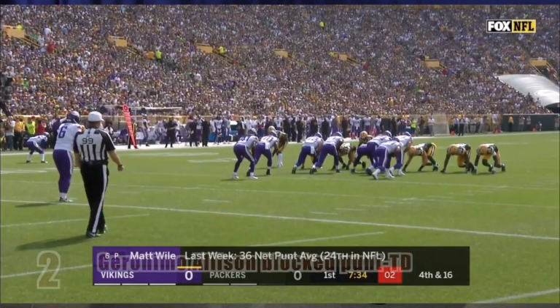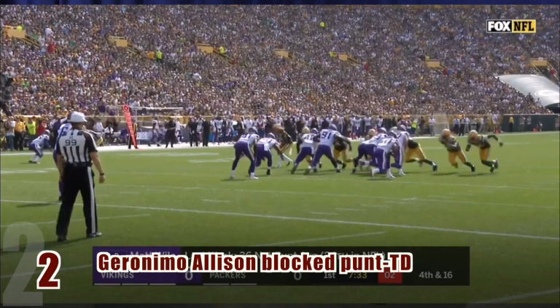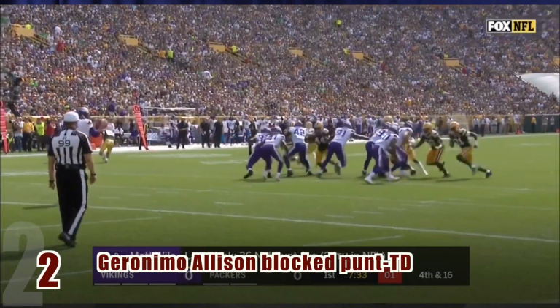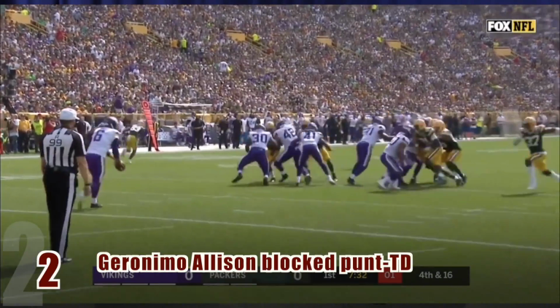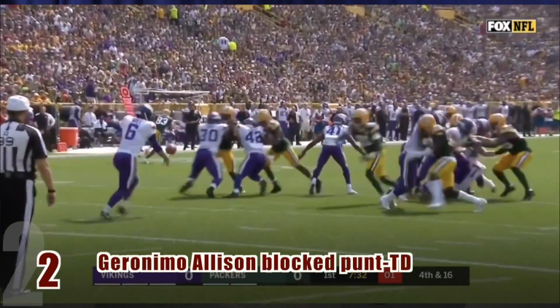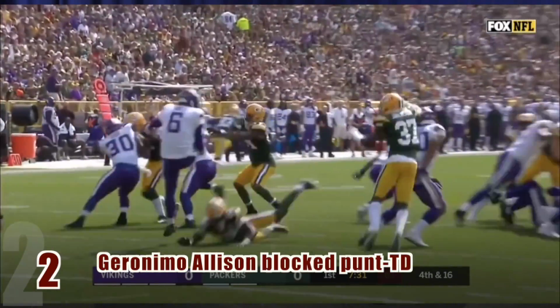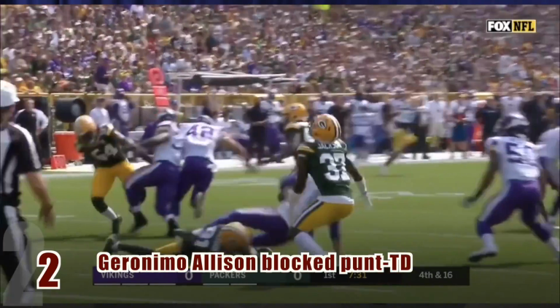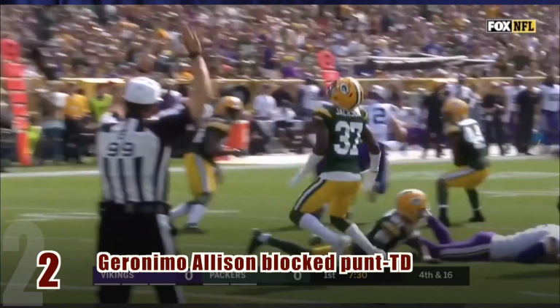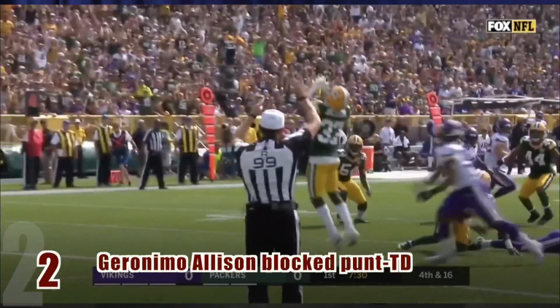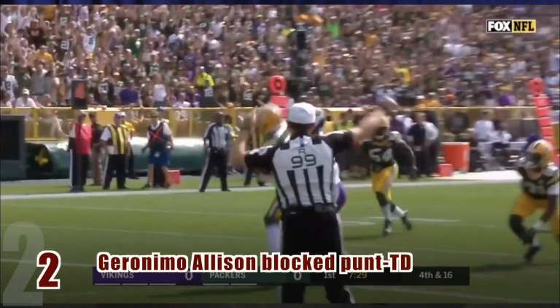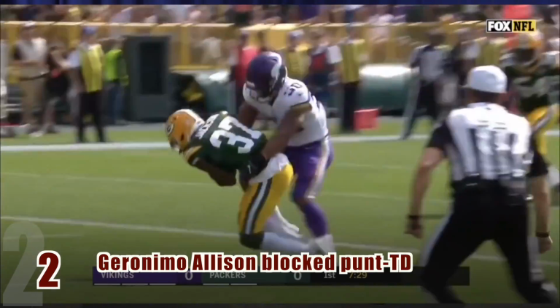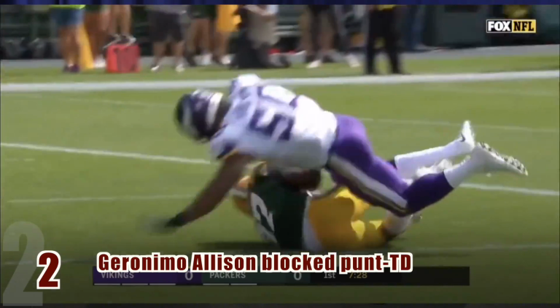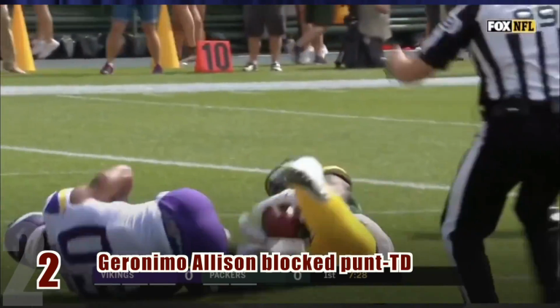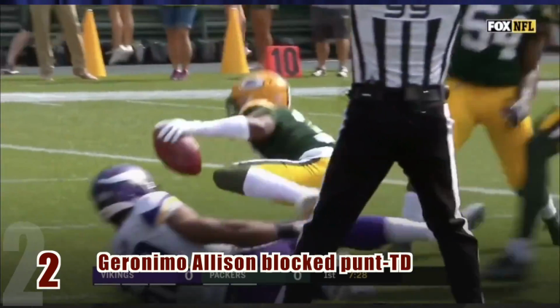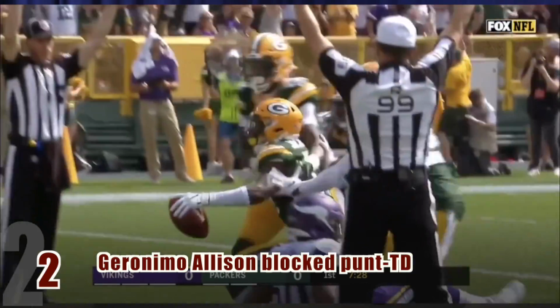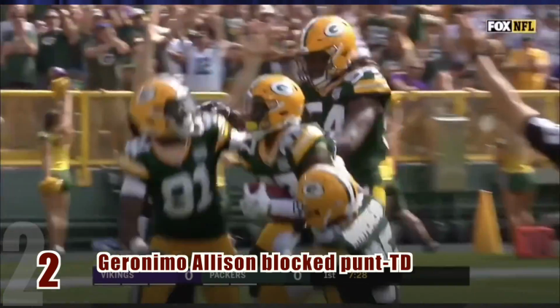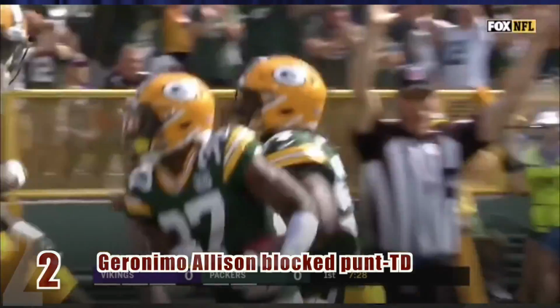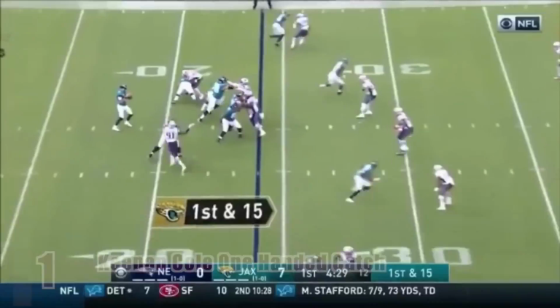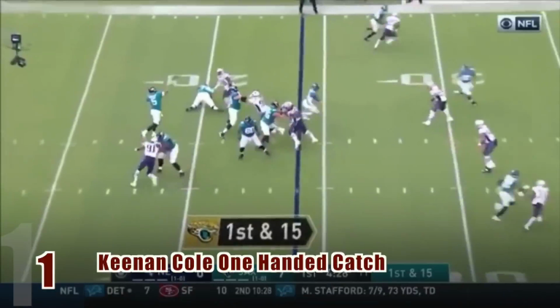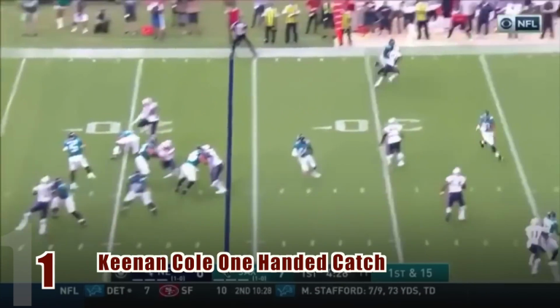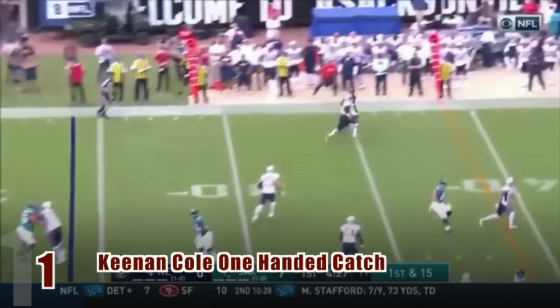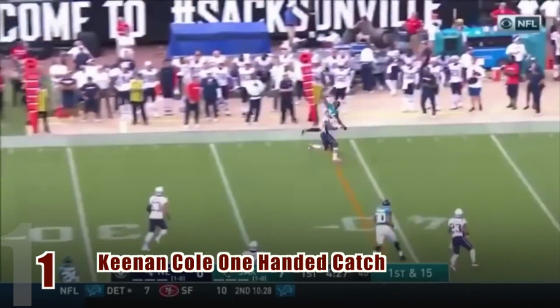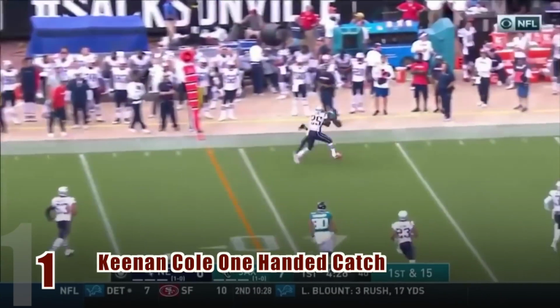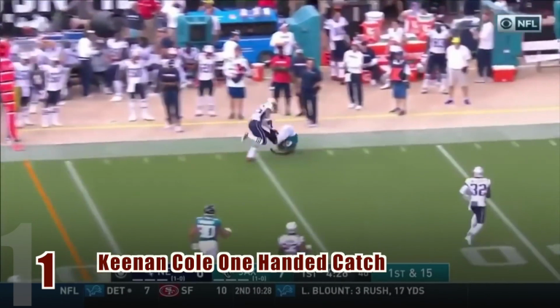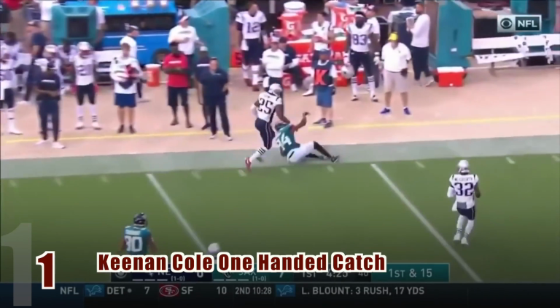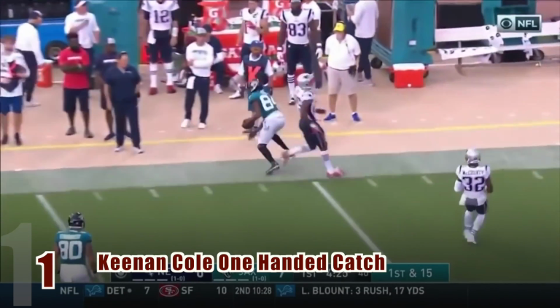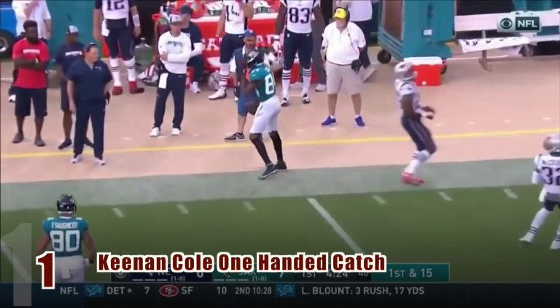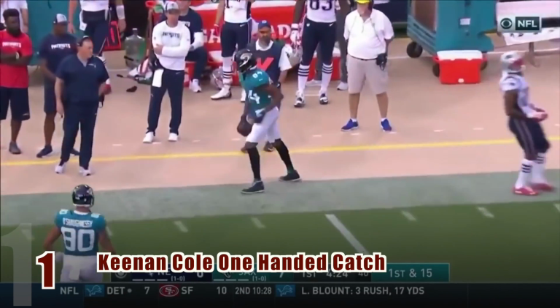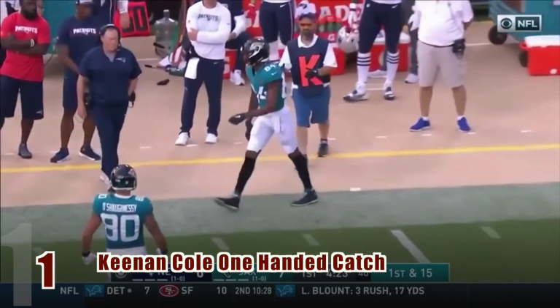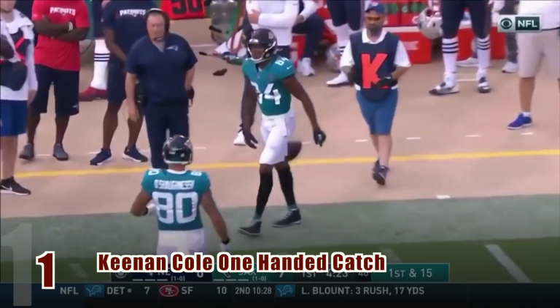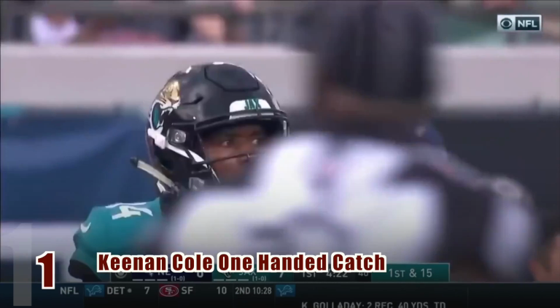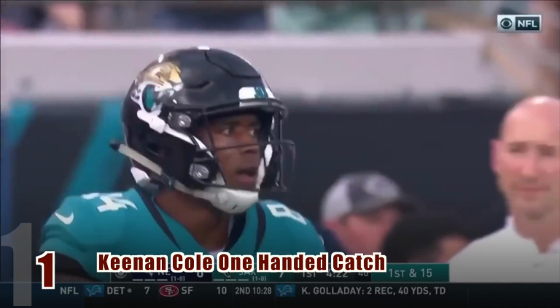In the number two spot, Geronimo Allison dives and deflects a punt into the air. Josh Jackson then catches the ball and takes it into the end zone for a touchdown. Finally, the number one play of the first four weeks takes us to Jacksonville, where Keenan Cole makes a fabulous one-handed catch on the sideline.